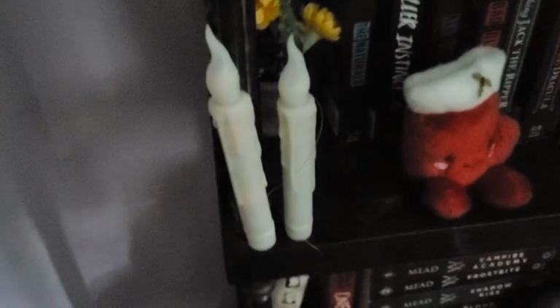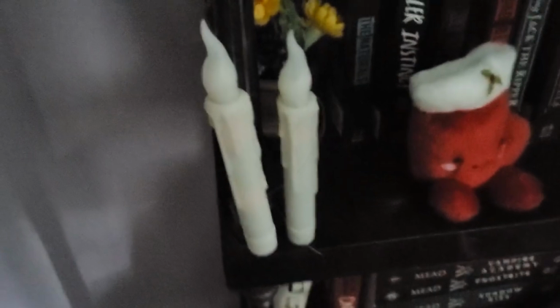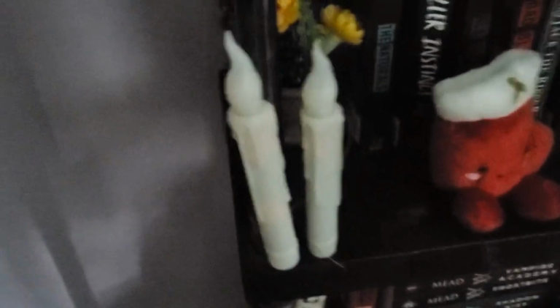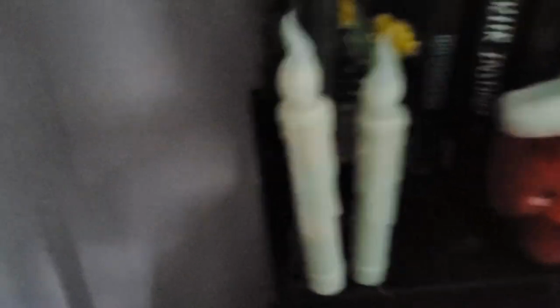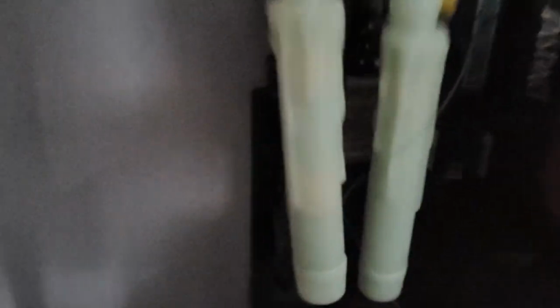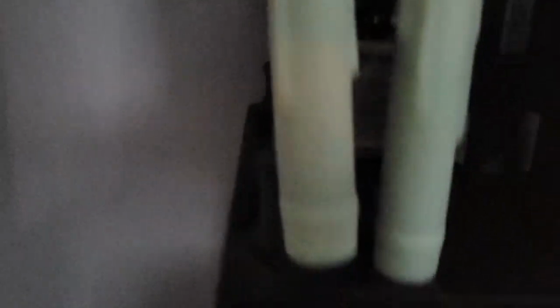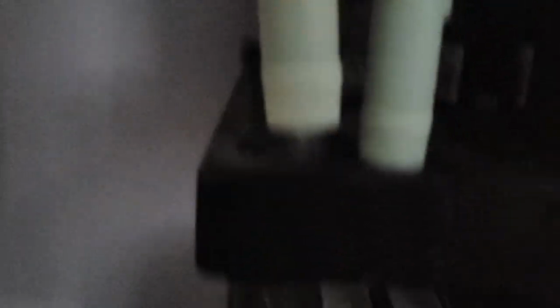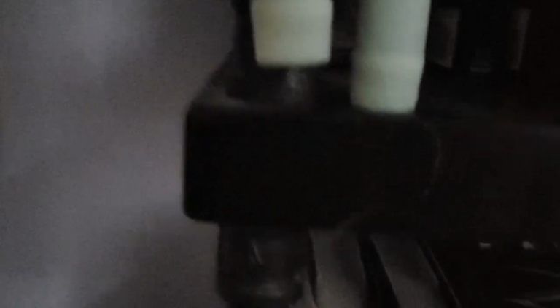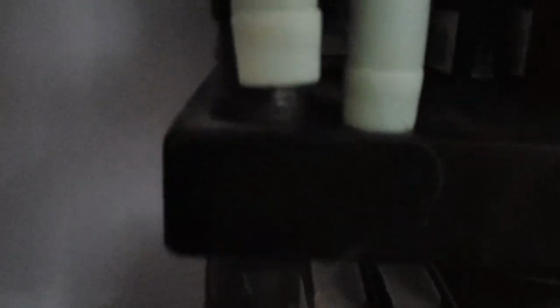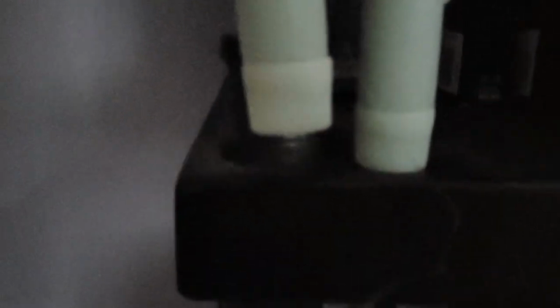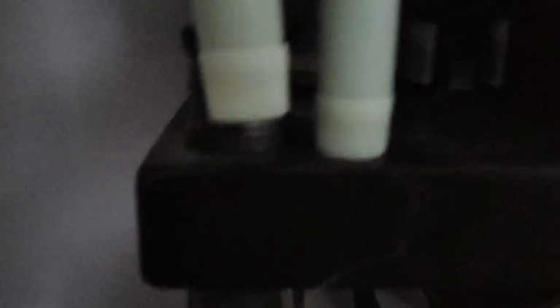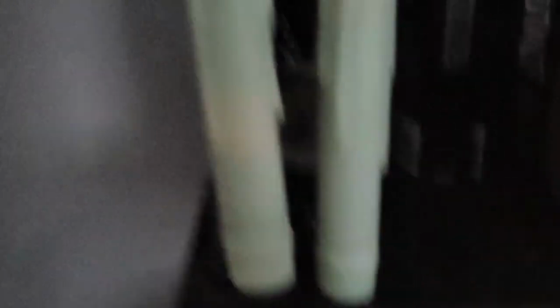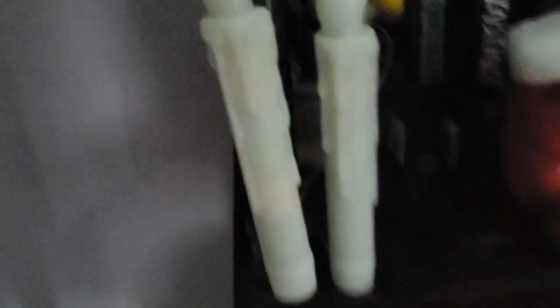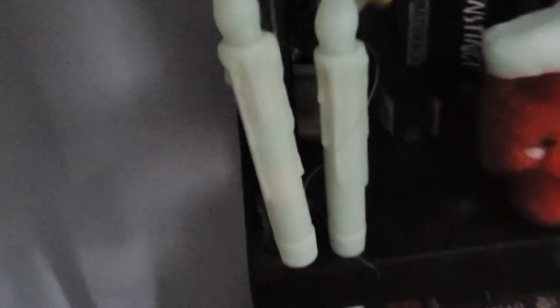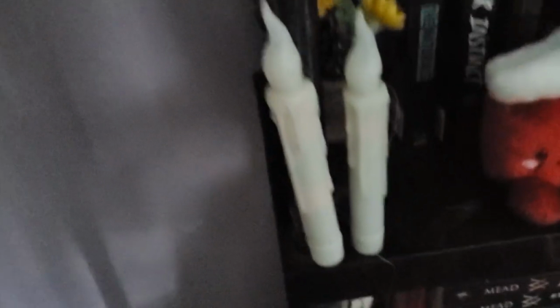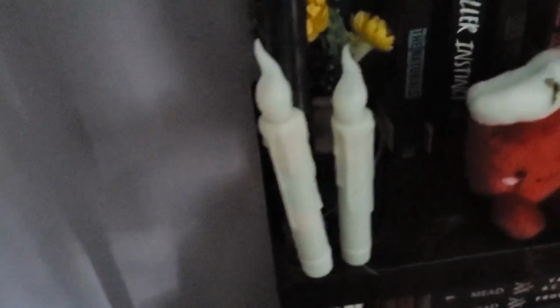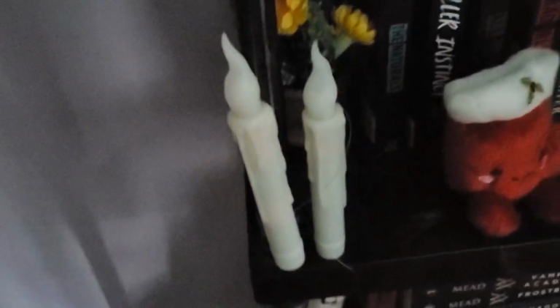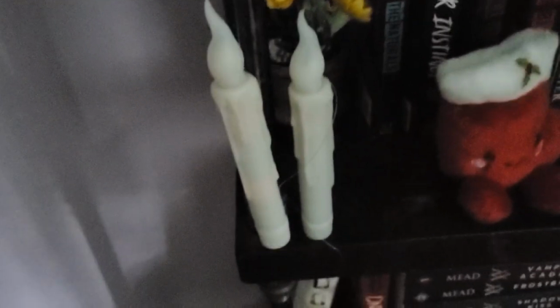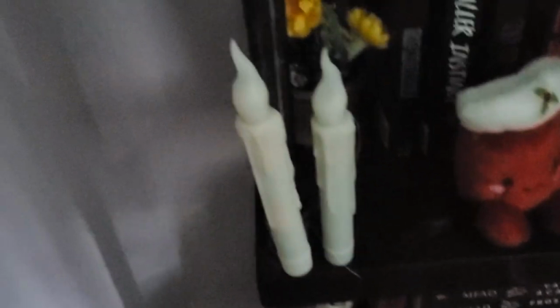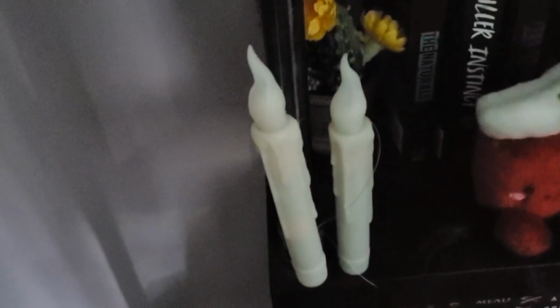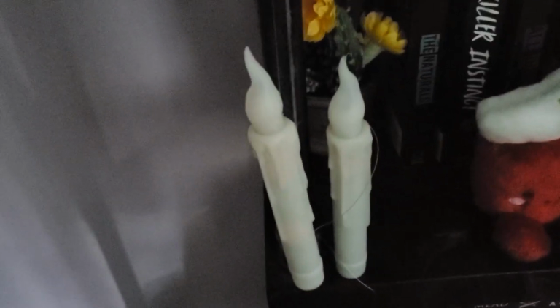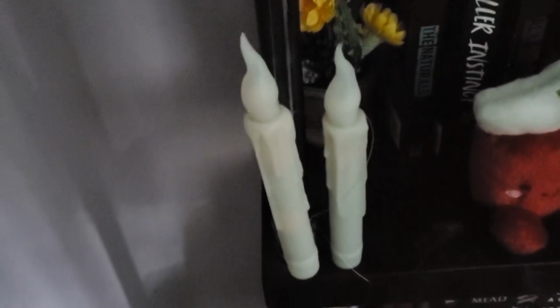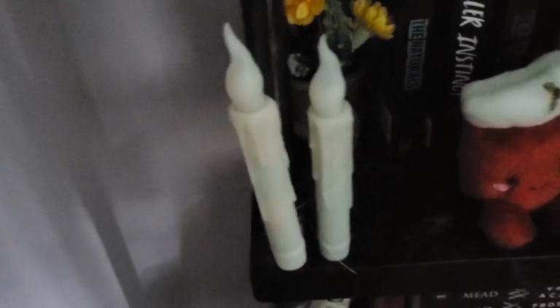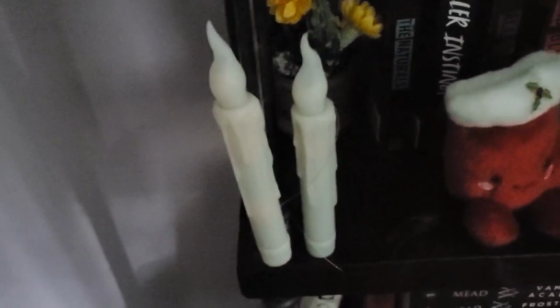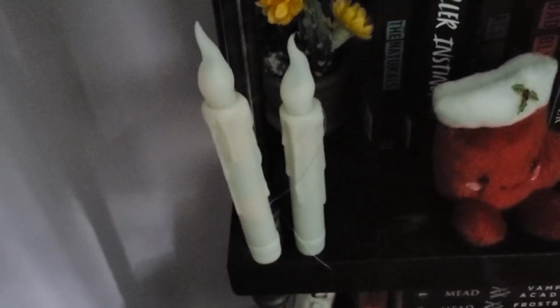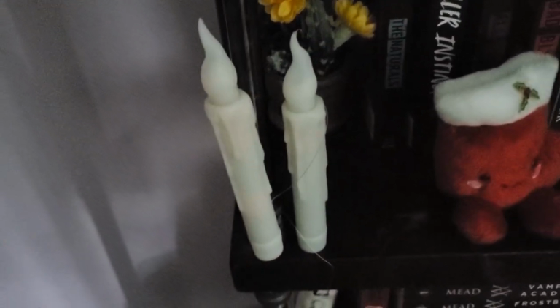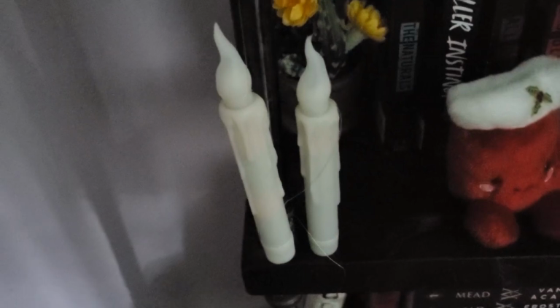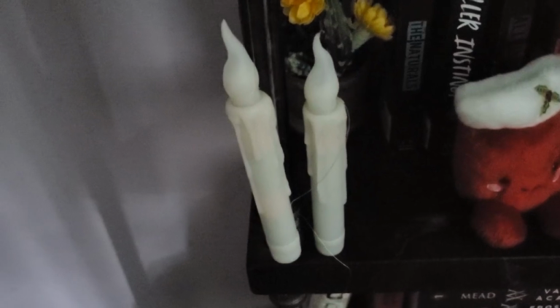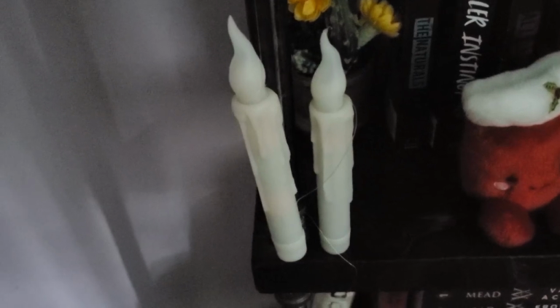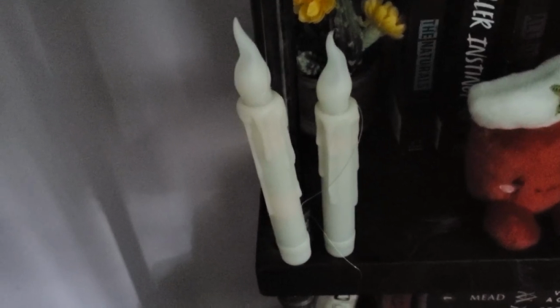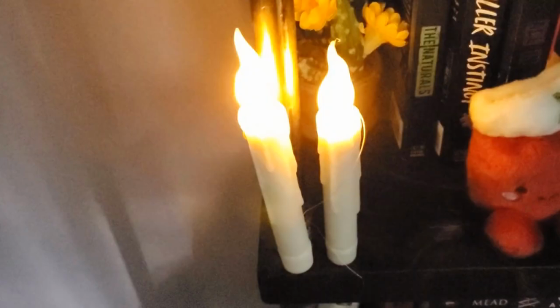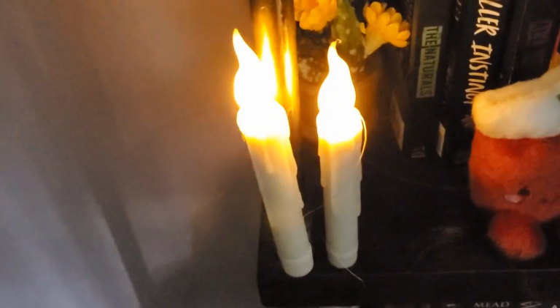I've got one hanging and one not. I just want to point out that they are a little bit heavy once you put the batteries in, so that's a factor to consider as well.